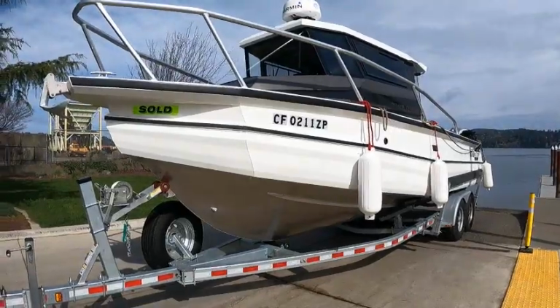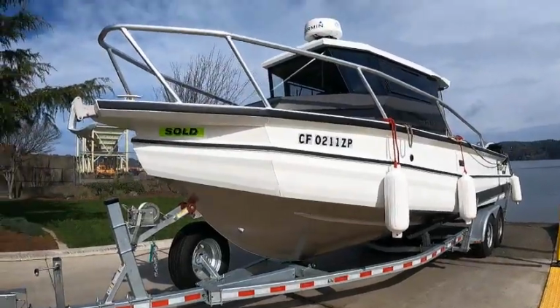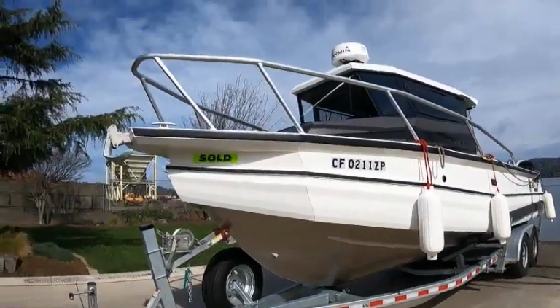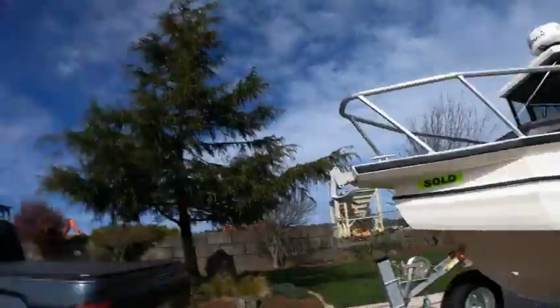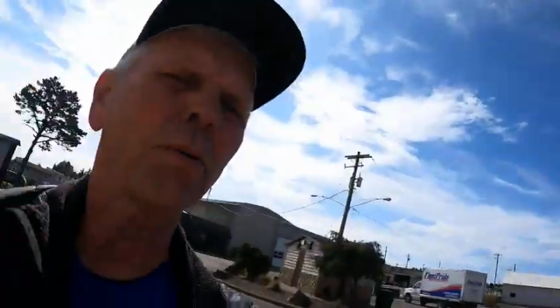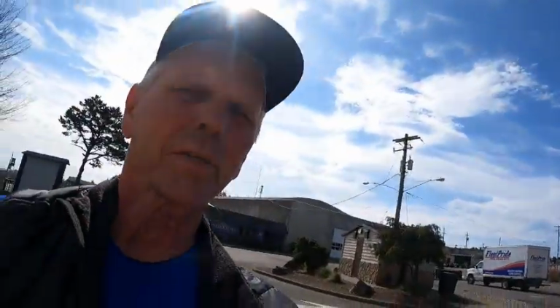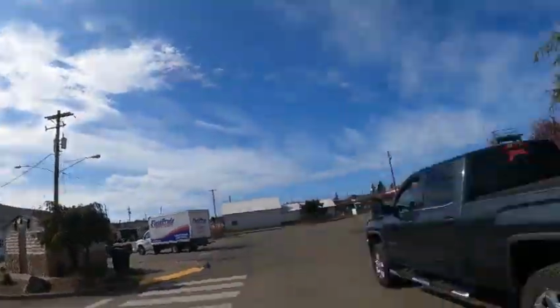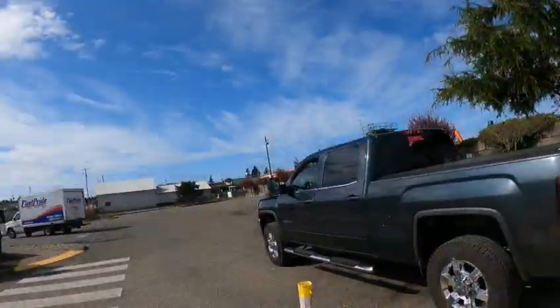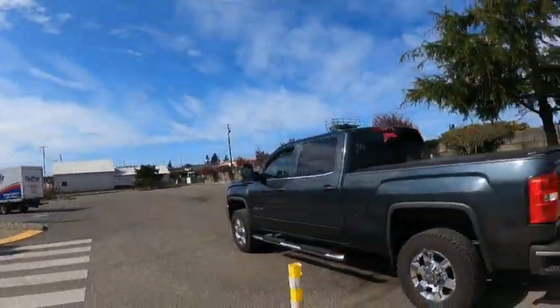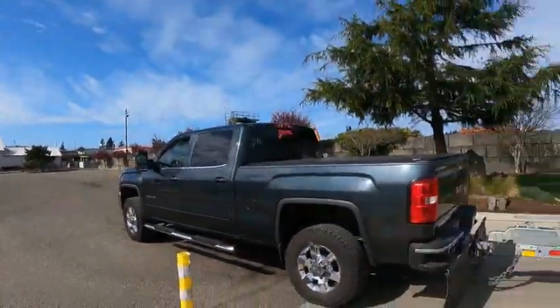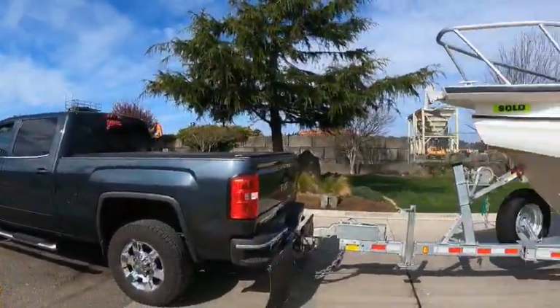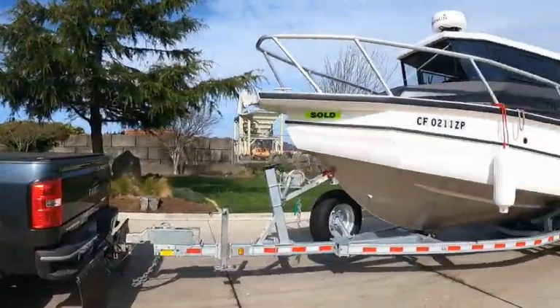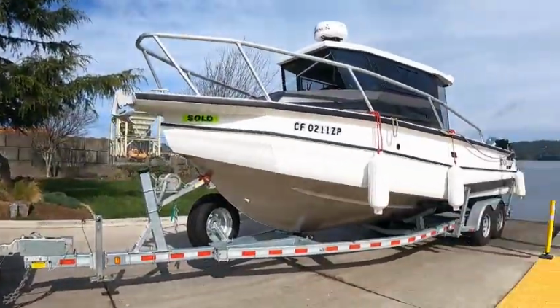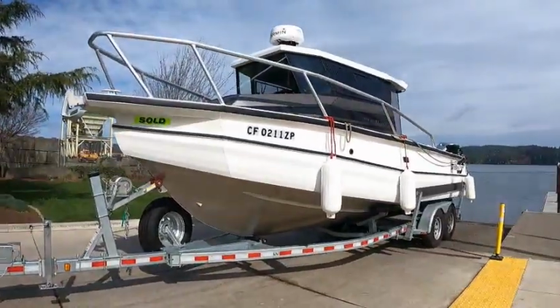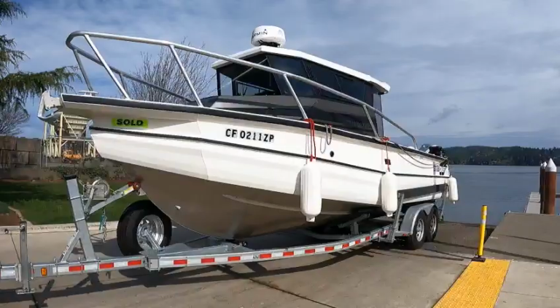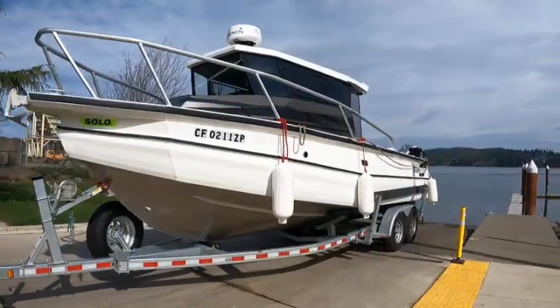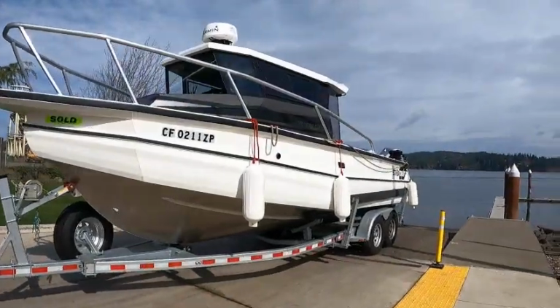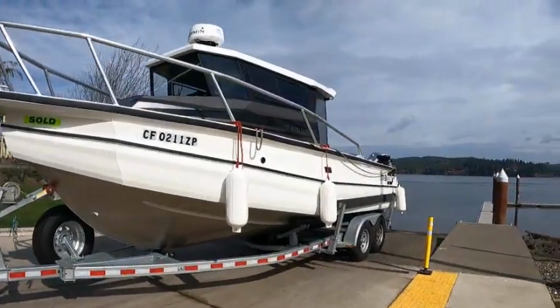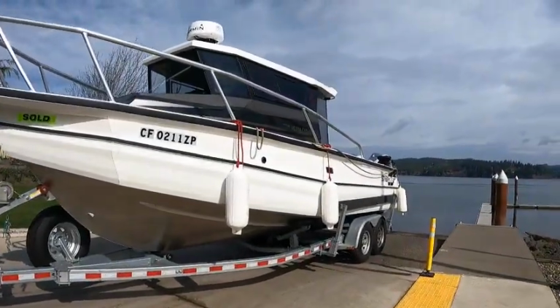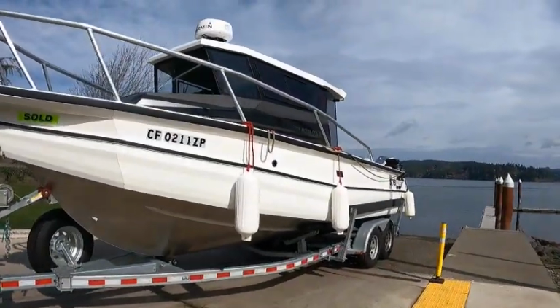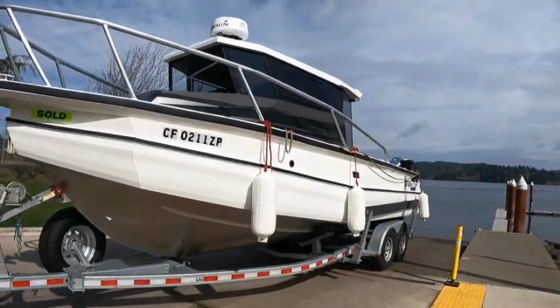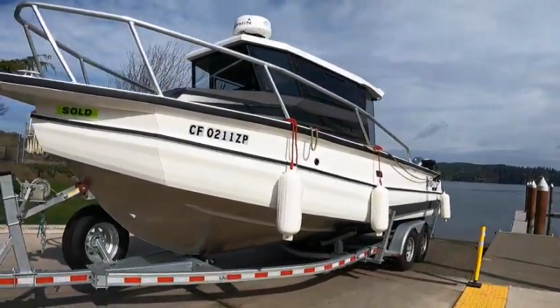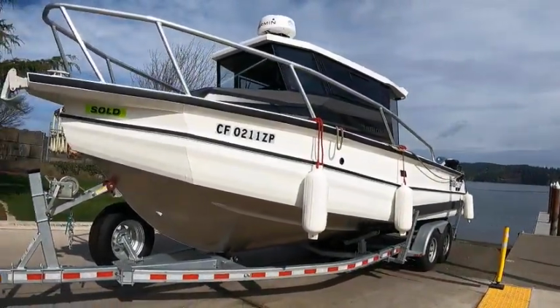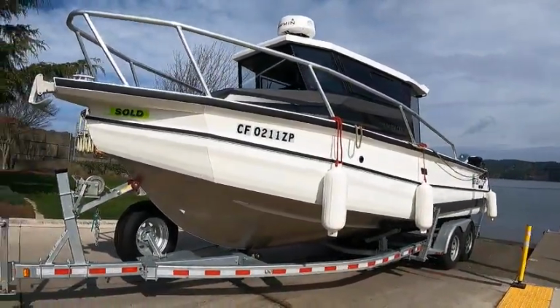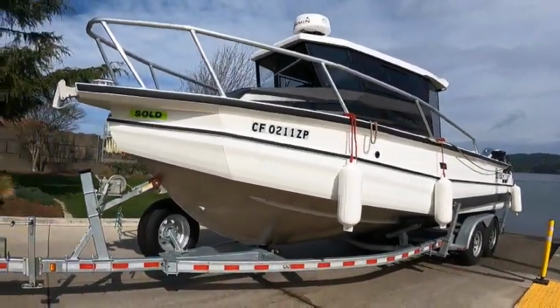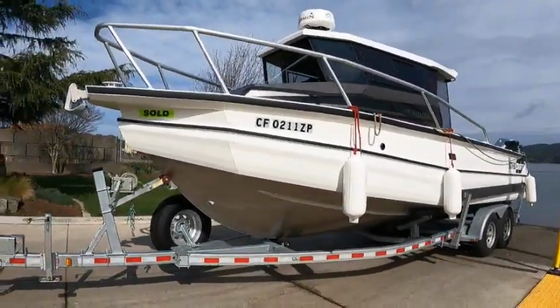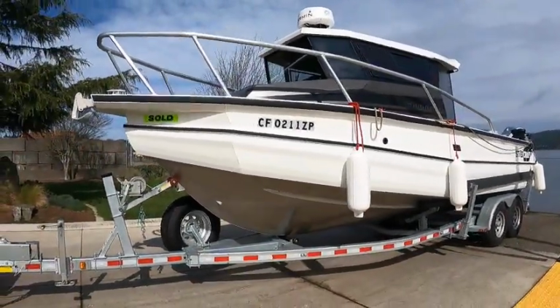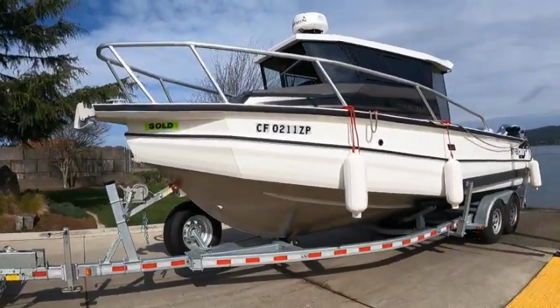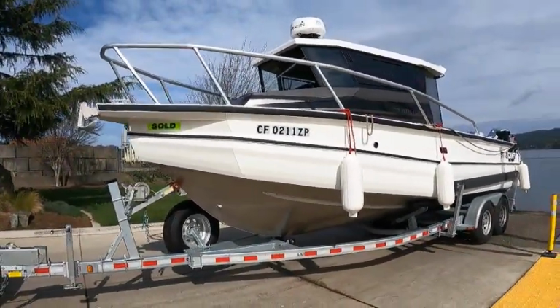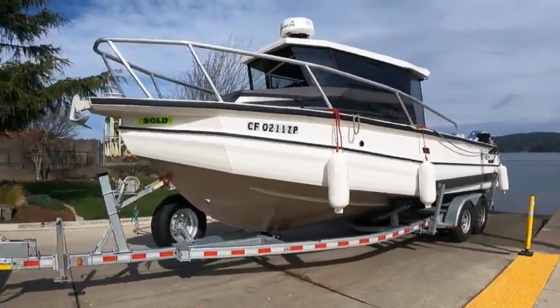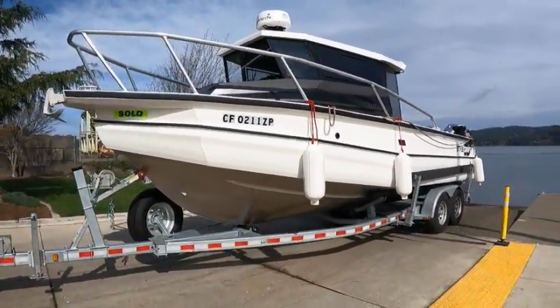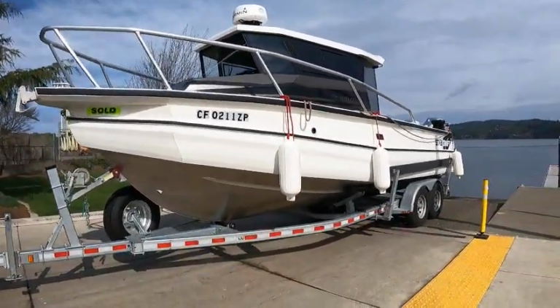Hey, this is Boat Doctor here. Big Jim and Big State 2750 Ultra Center Cab 2021. This looks like brand new — been used I think about twice.